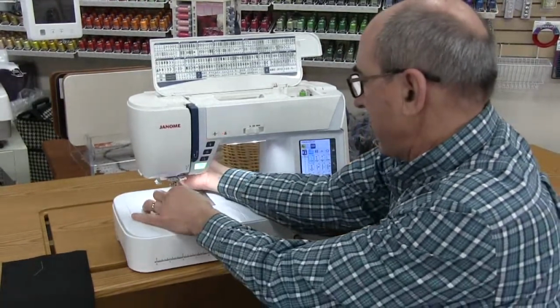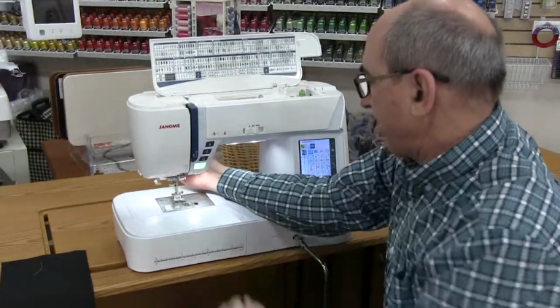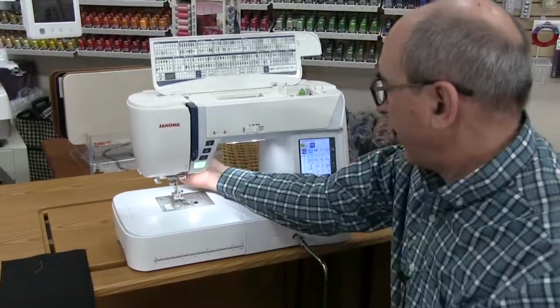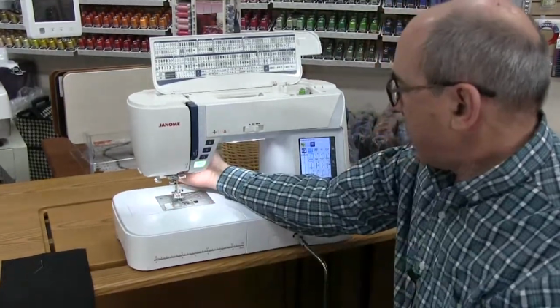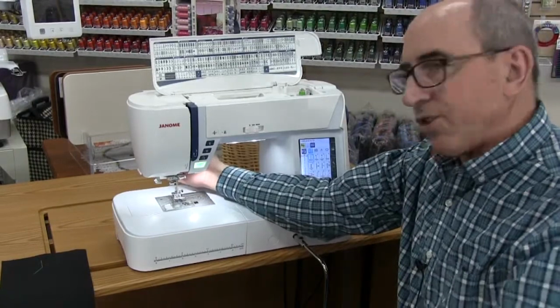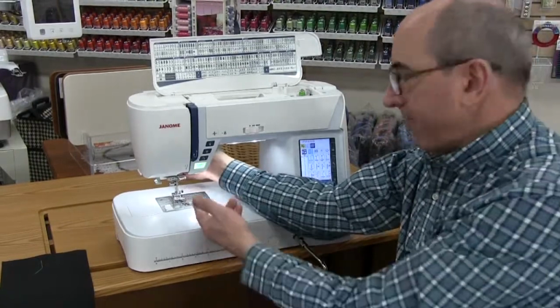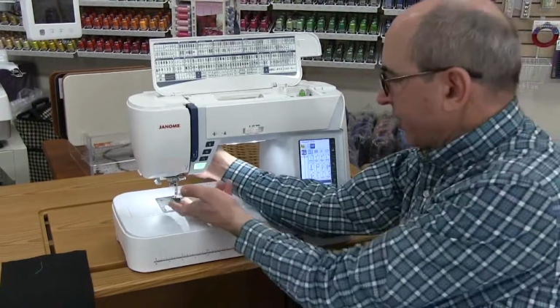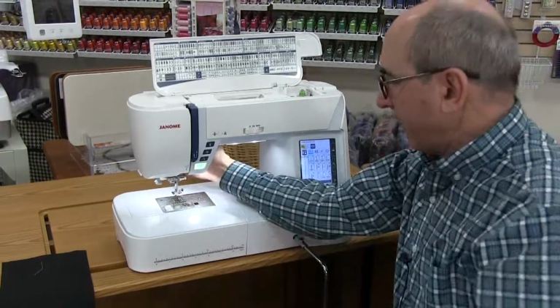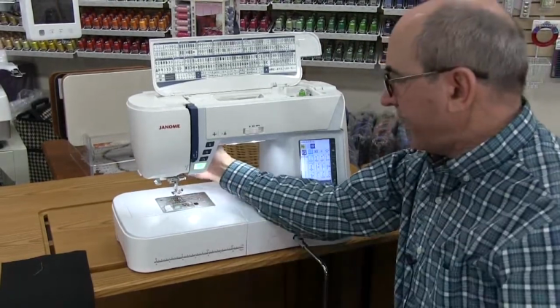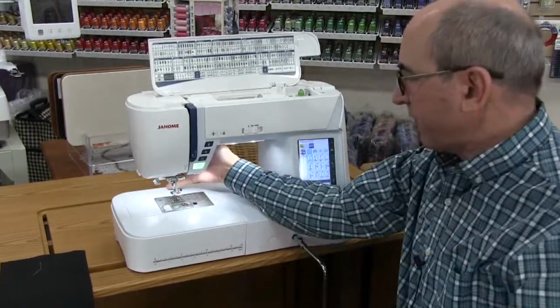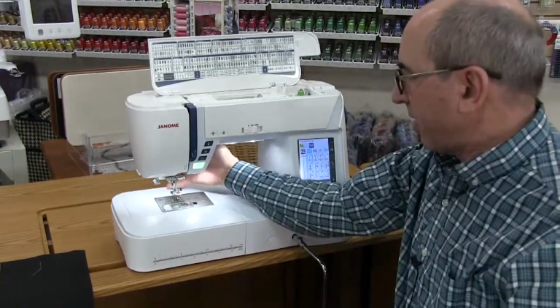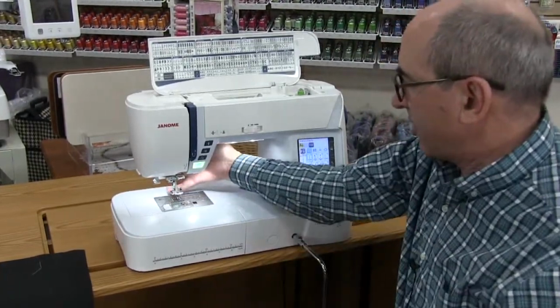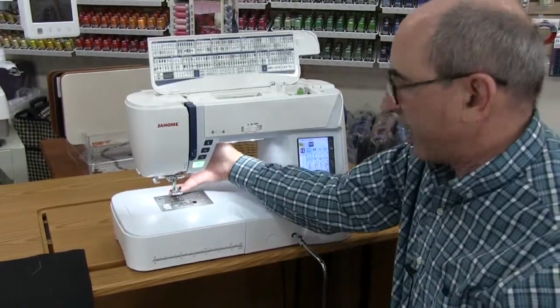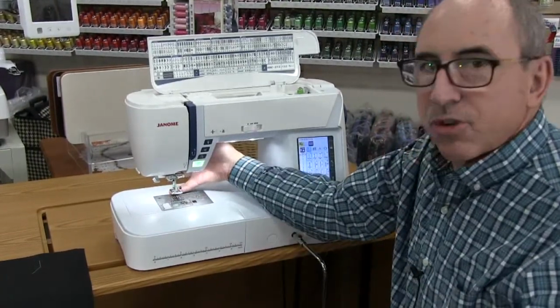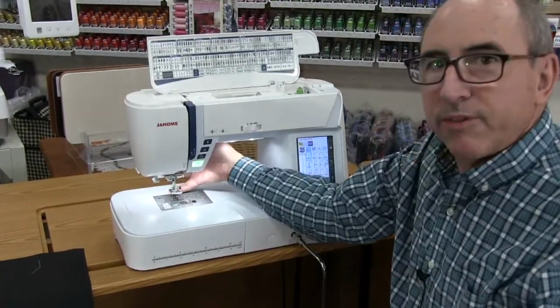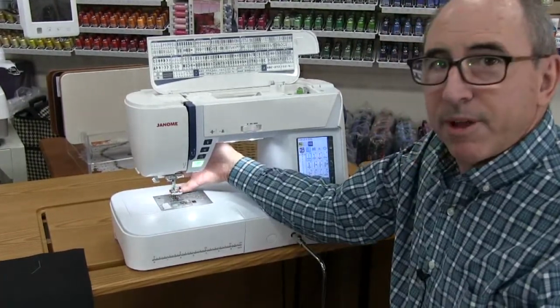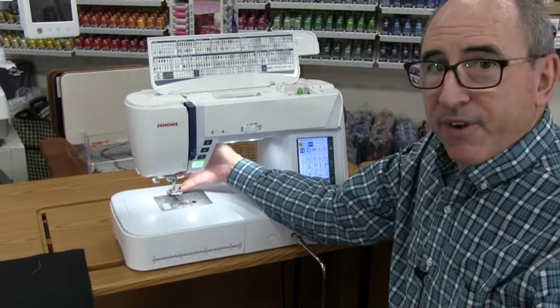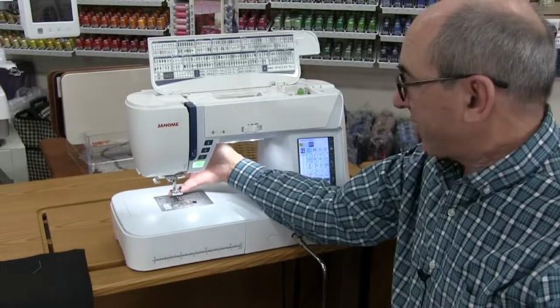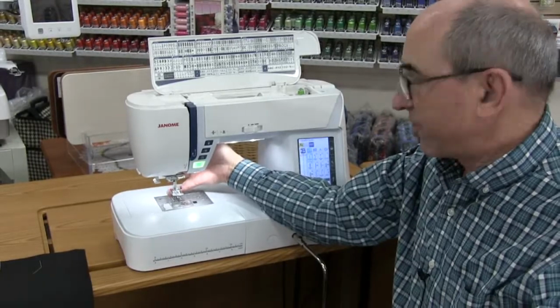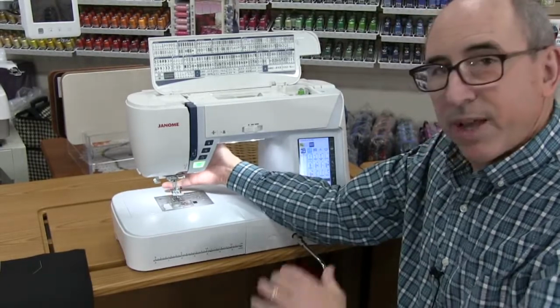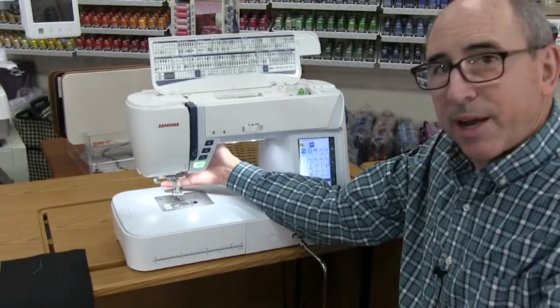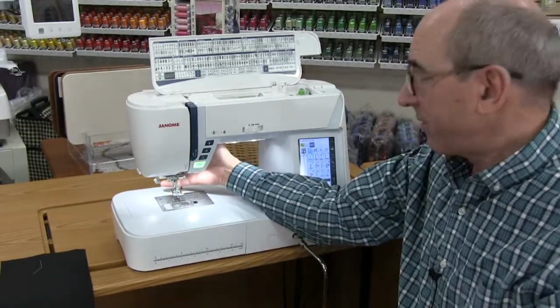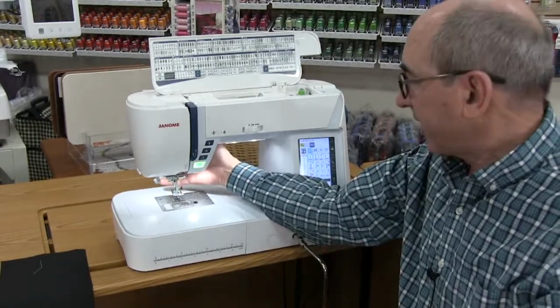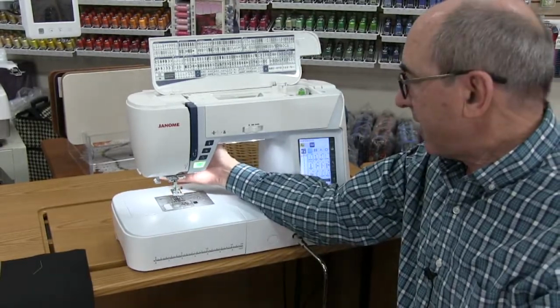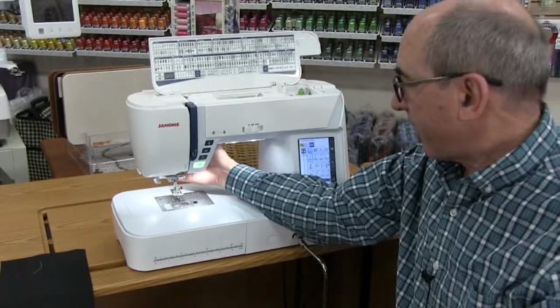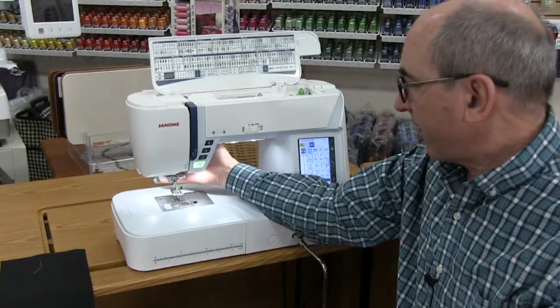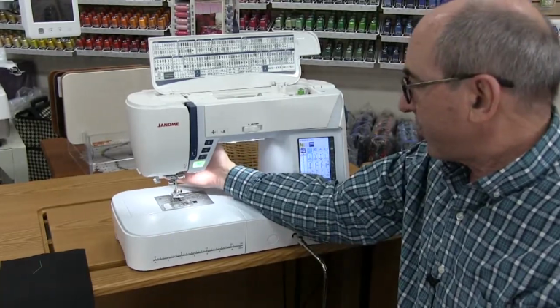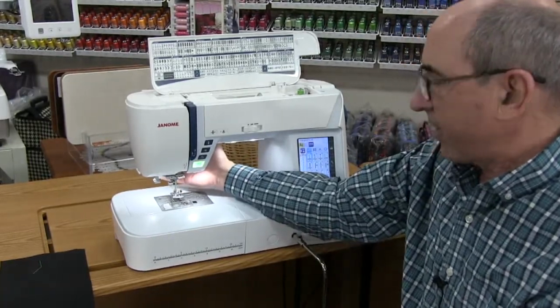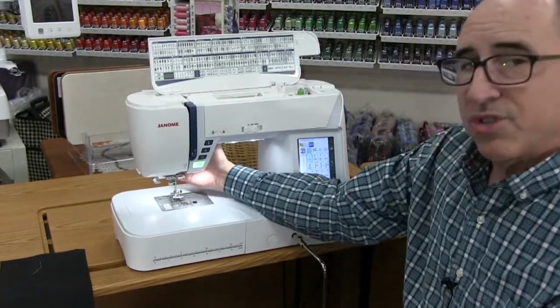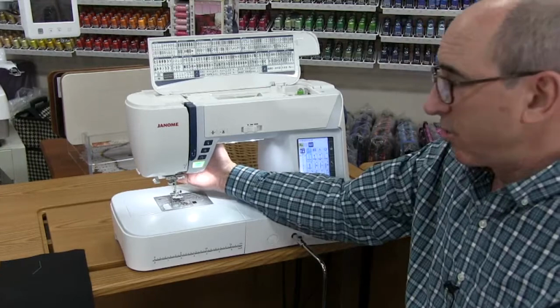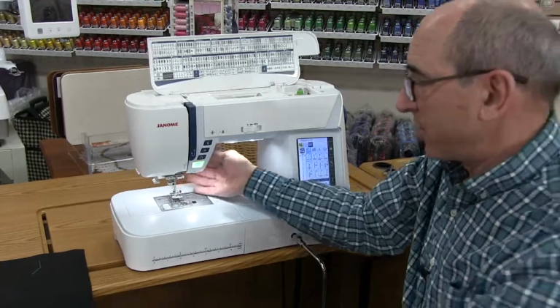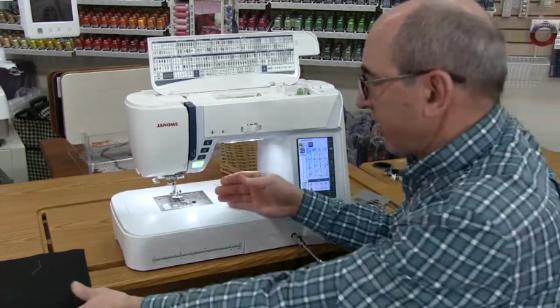Snap that on there. We also have an extra high lift — notice how high we just lifted that presser foot: 5/8 of an inch. So if you have binding or anything bulky, that's a very great feature you don't see on many machines.